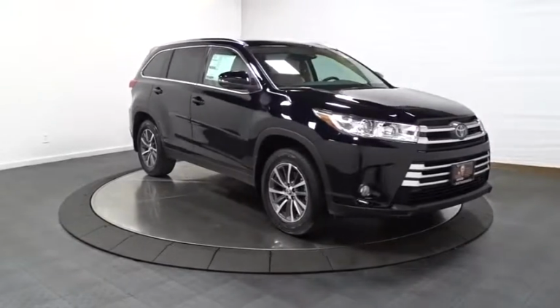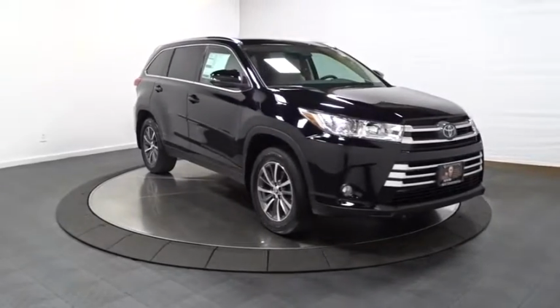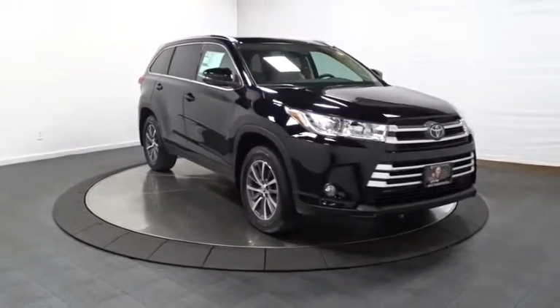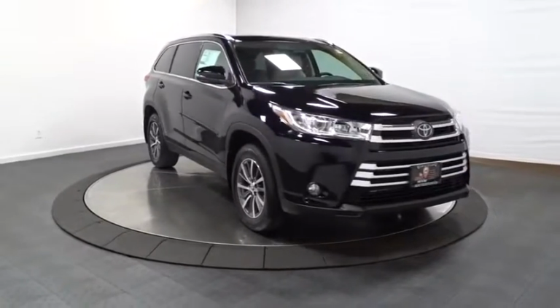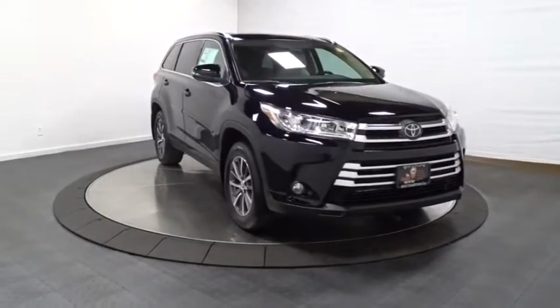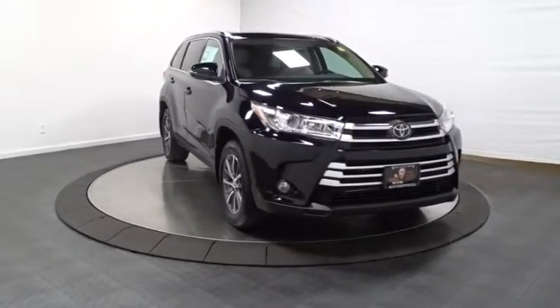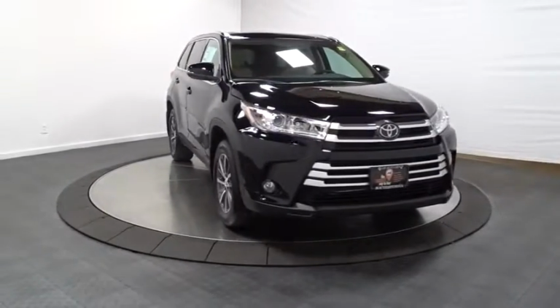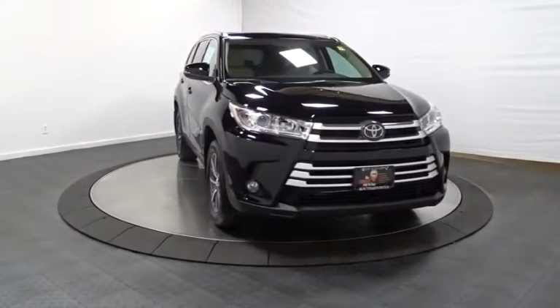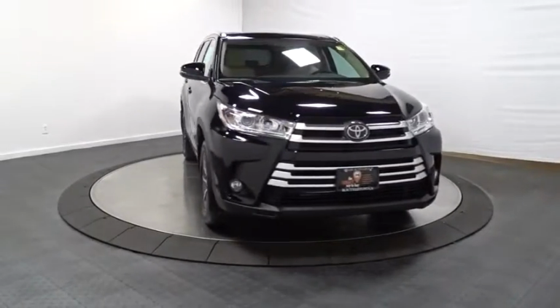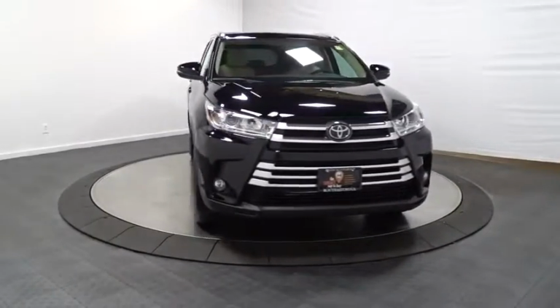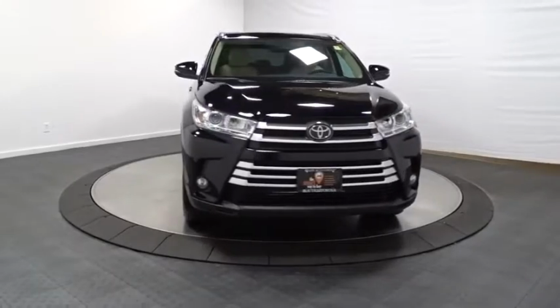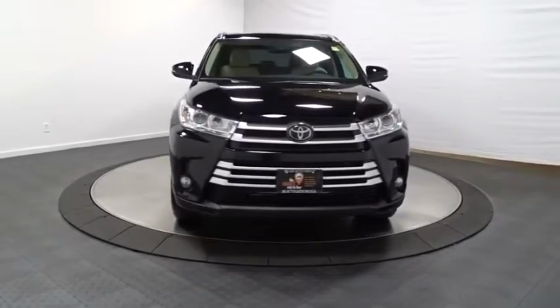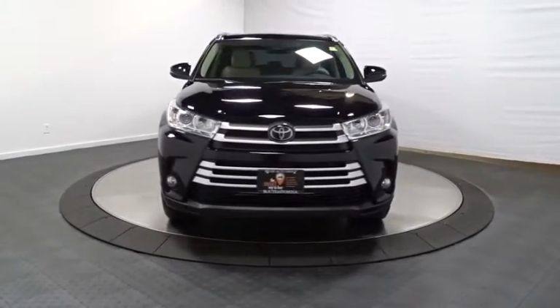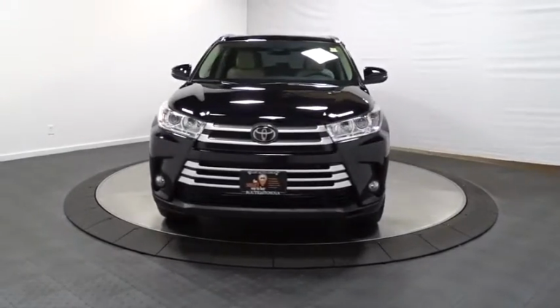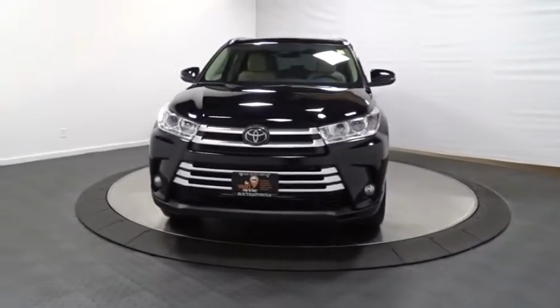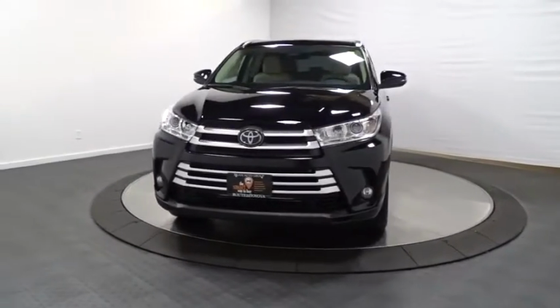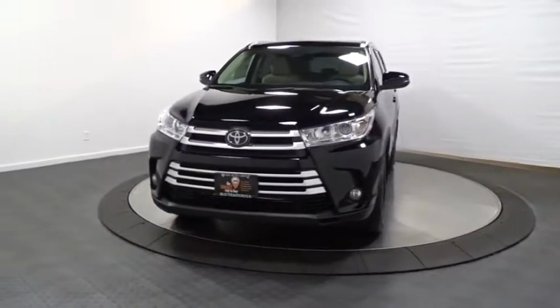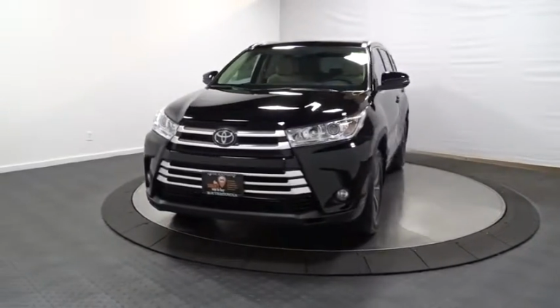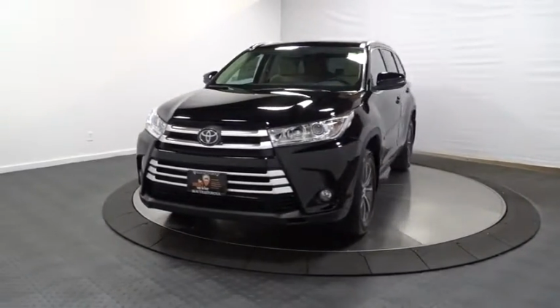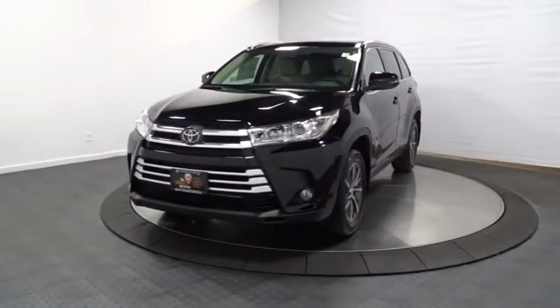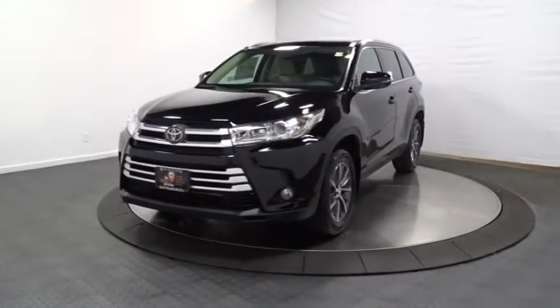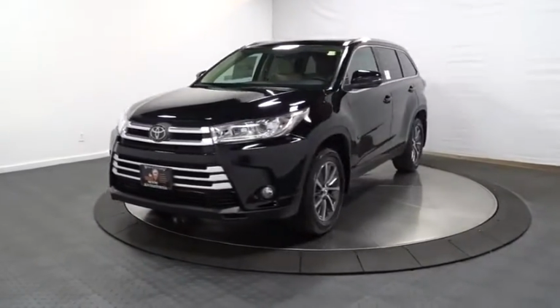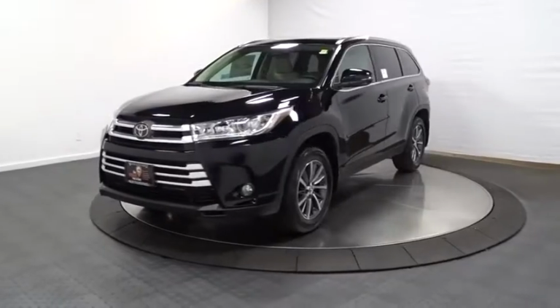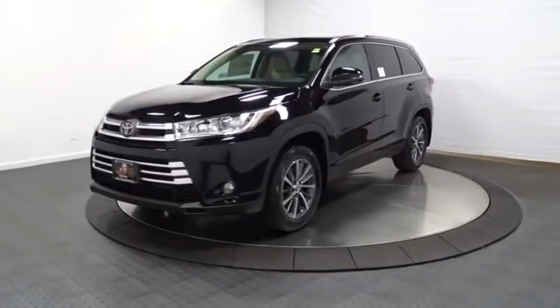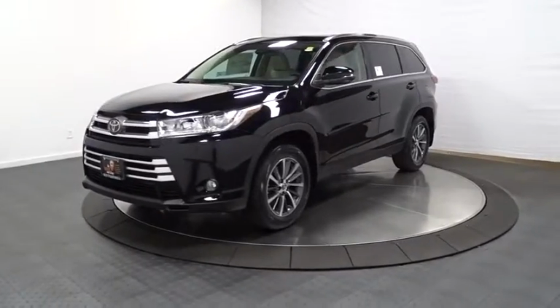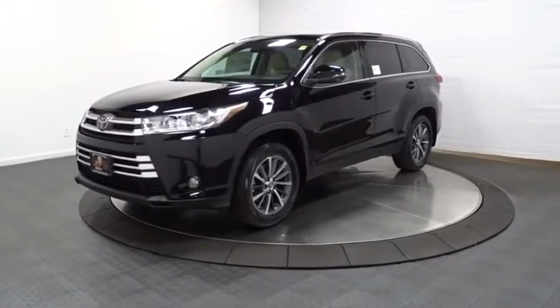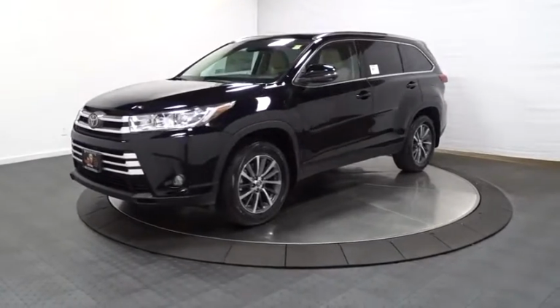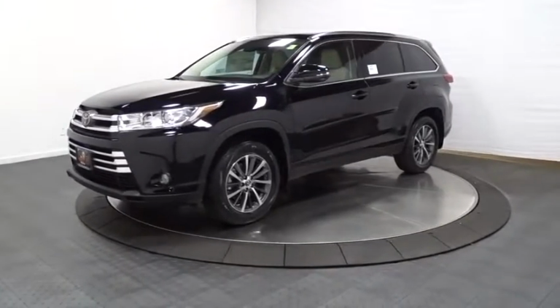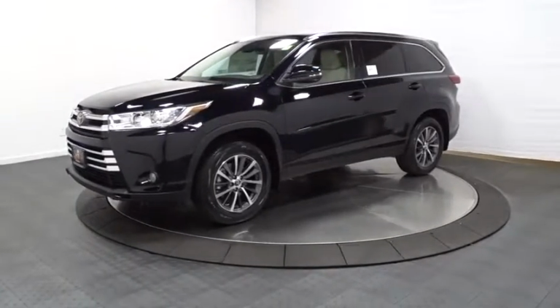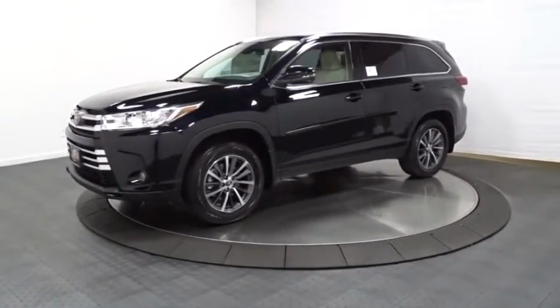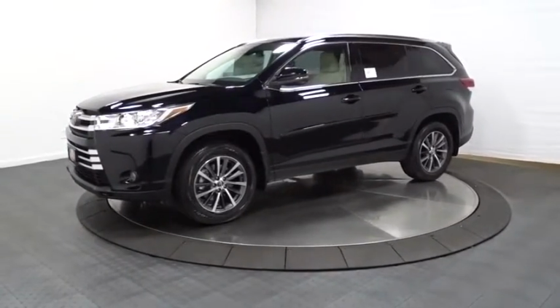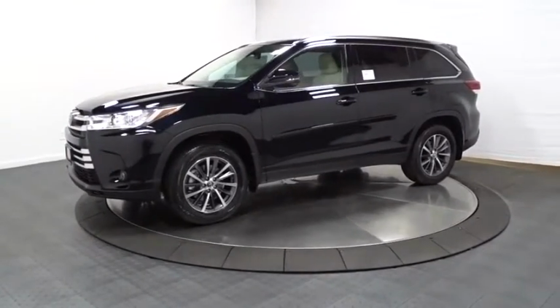Brake assist, tachometer, body color door handles, tinted glass, engine immobilizer, splash guards, low tire pressure warning, and power rear window sunshade. This vehicle offers reliability and good looks at a great price.